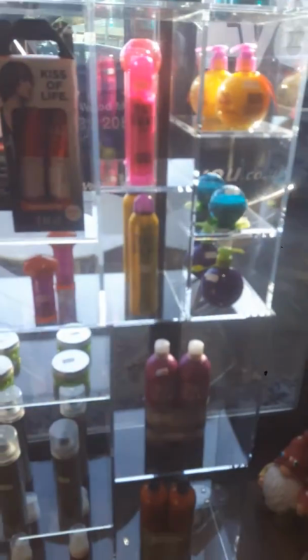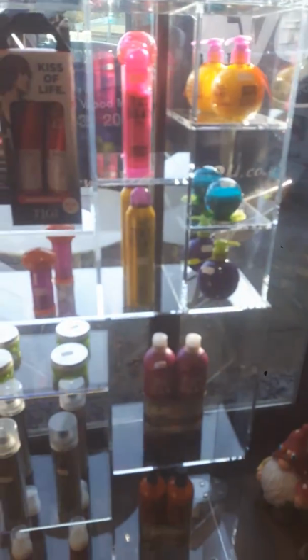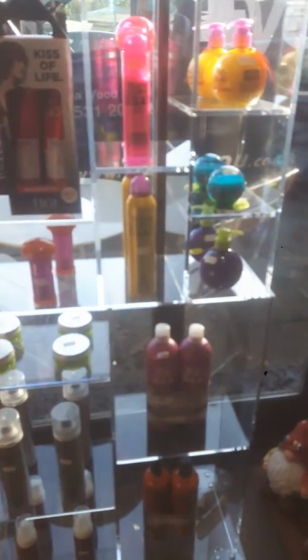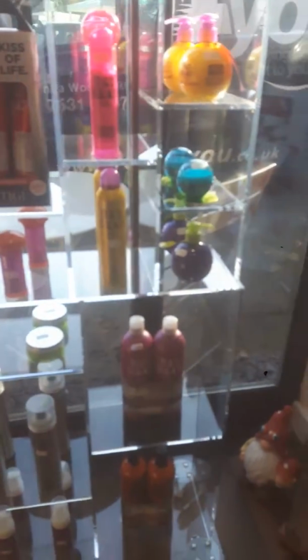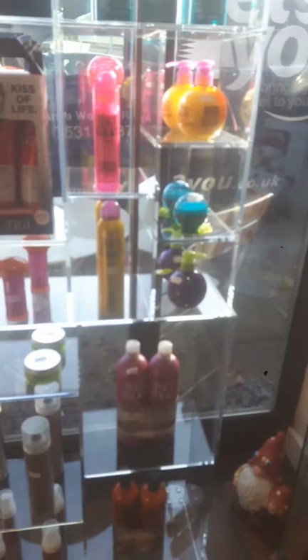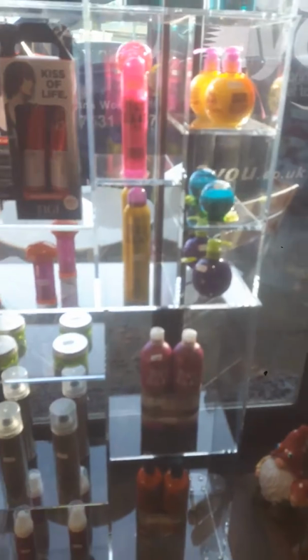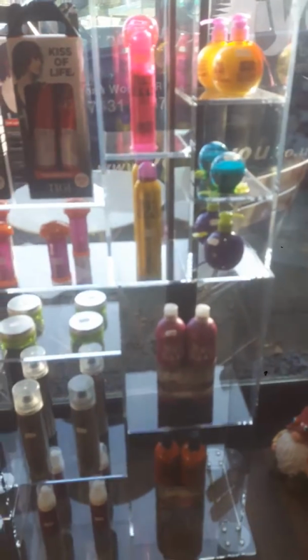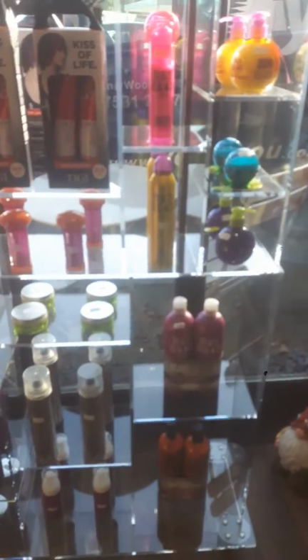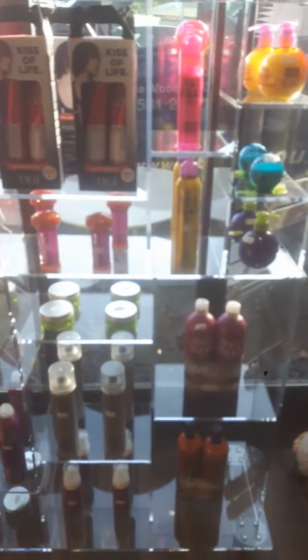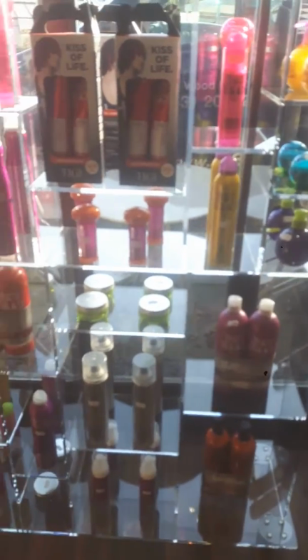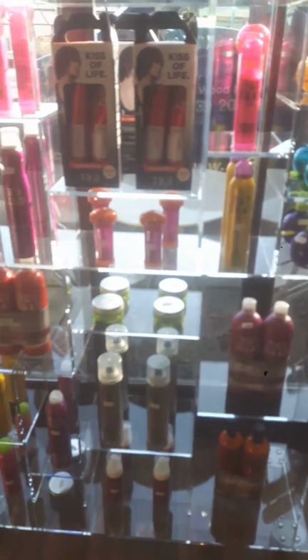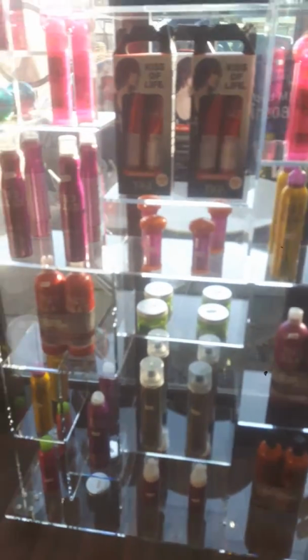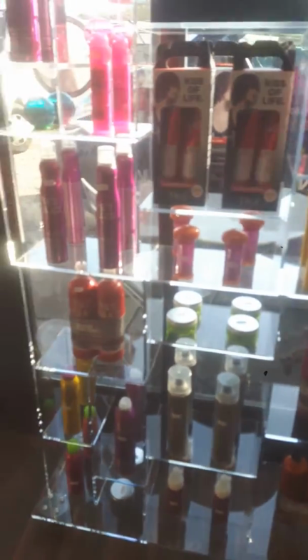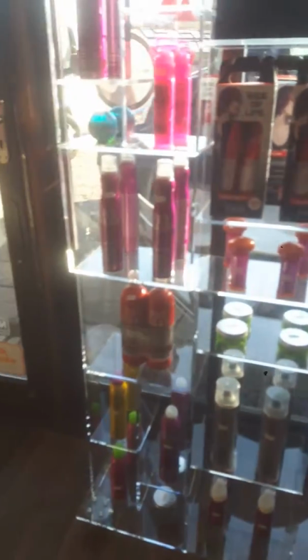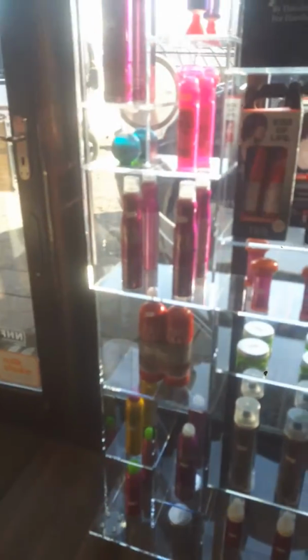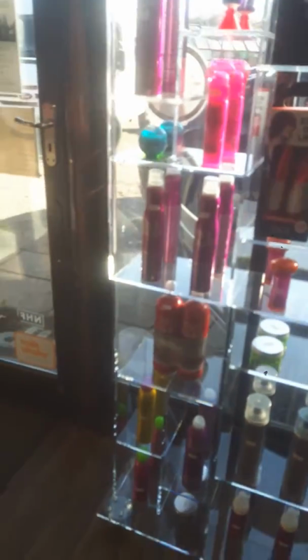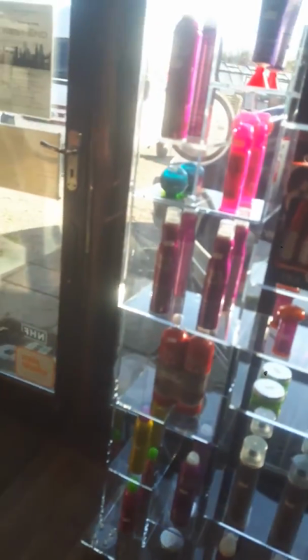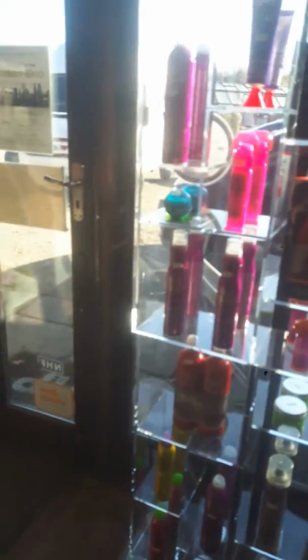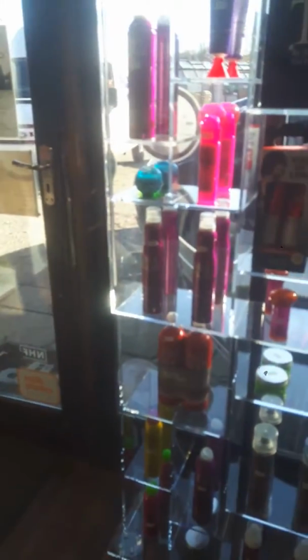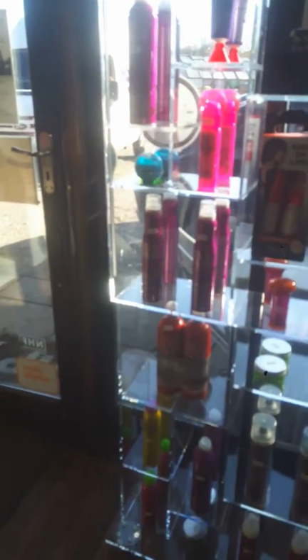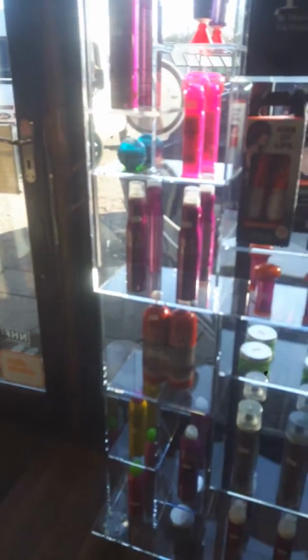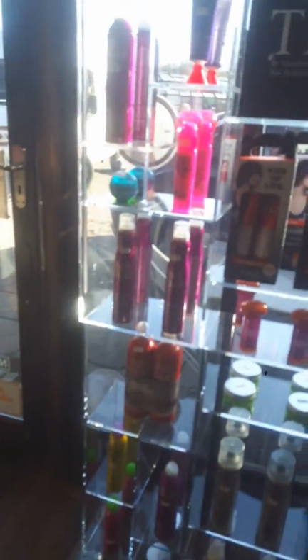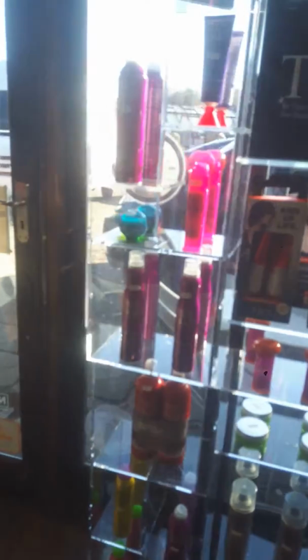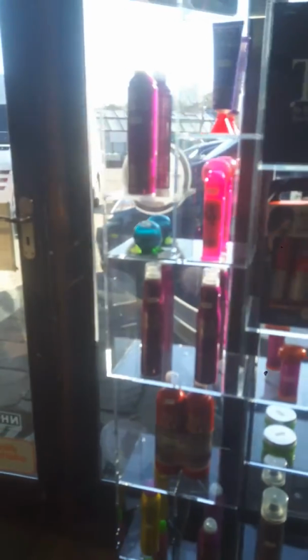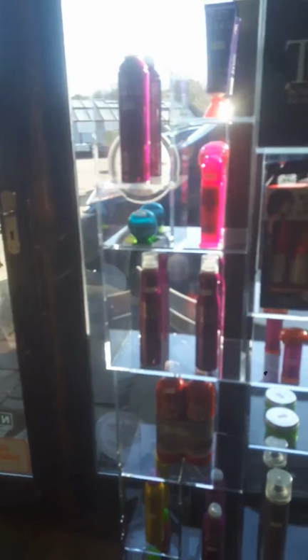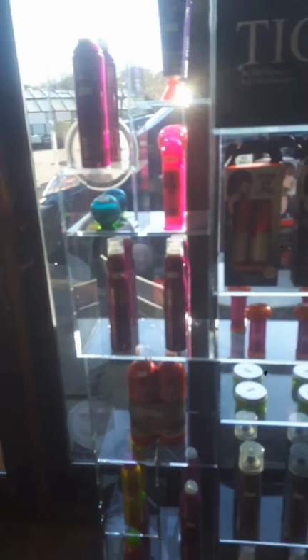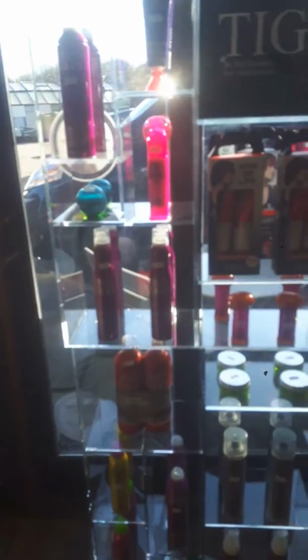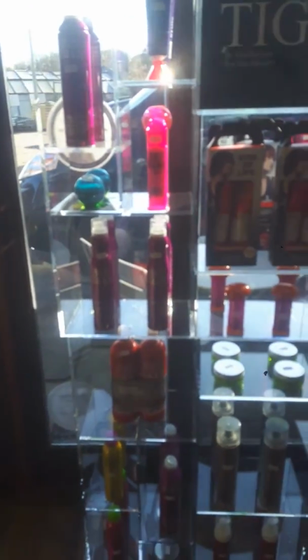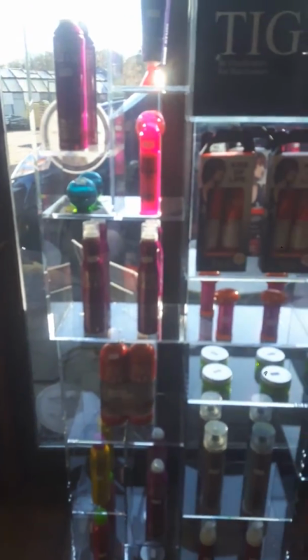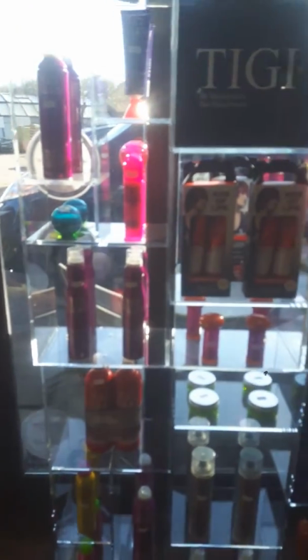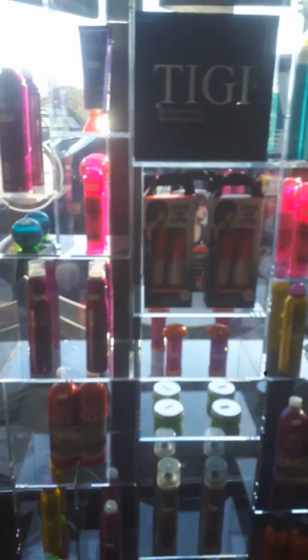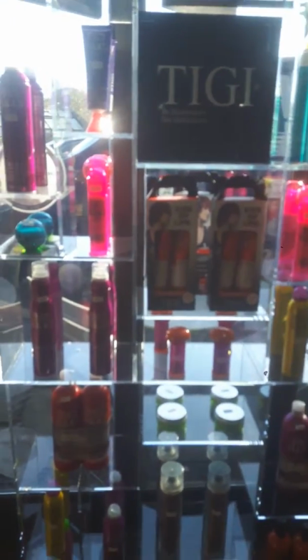Limited stock, as you can see. So come on in and have a little look, have a browse. We've got free samples as well to give away.